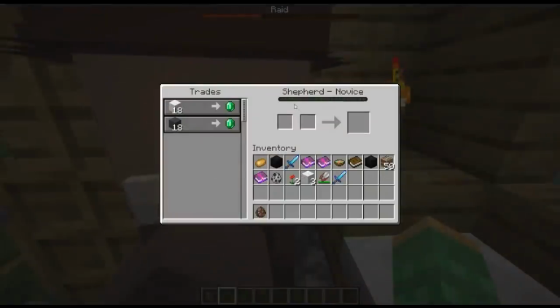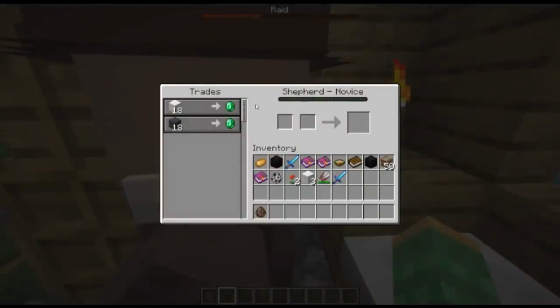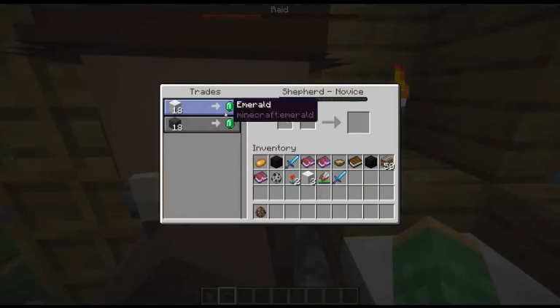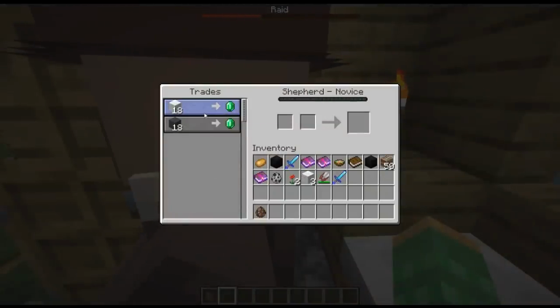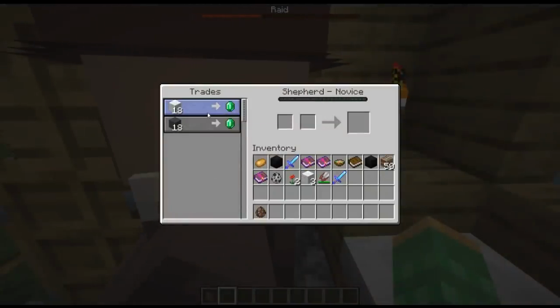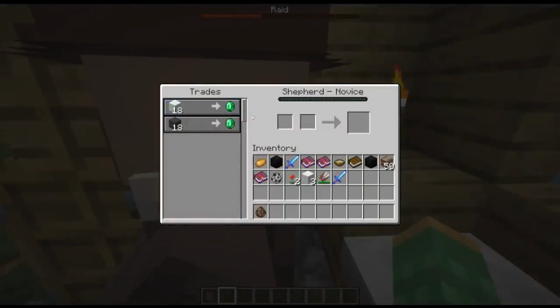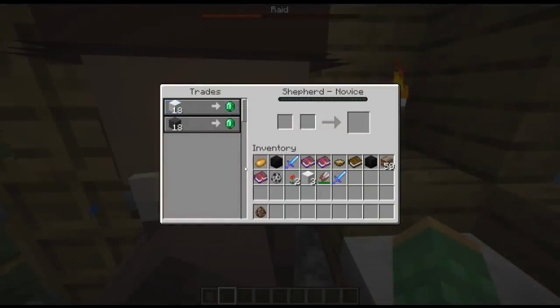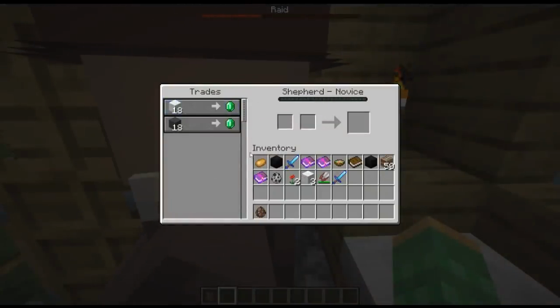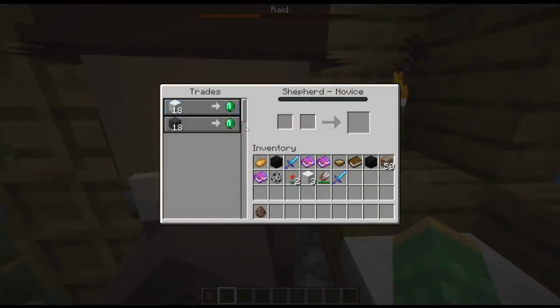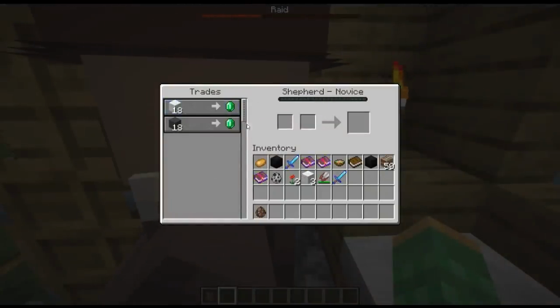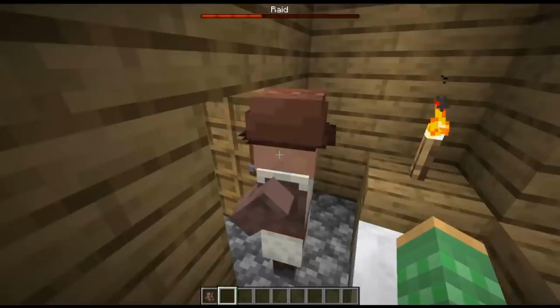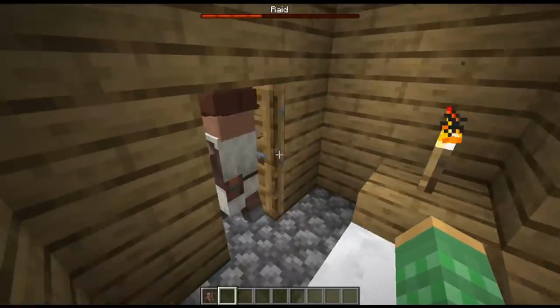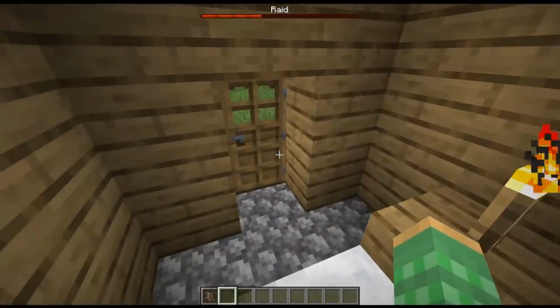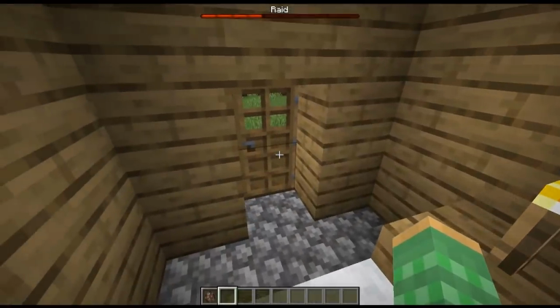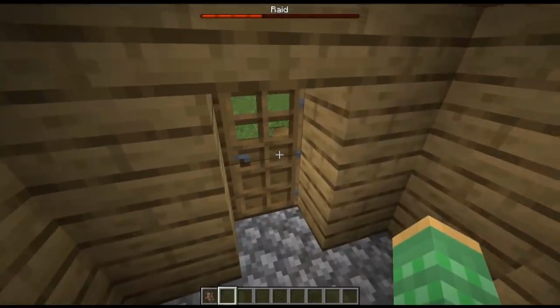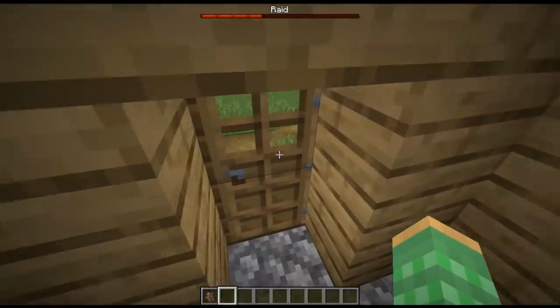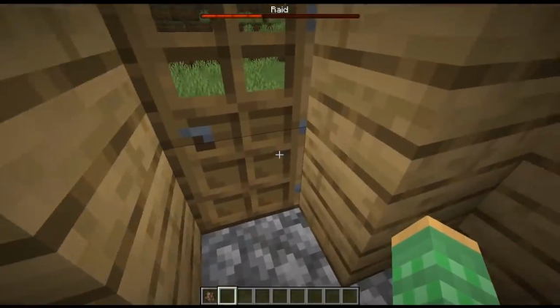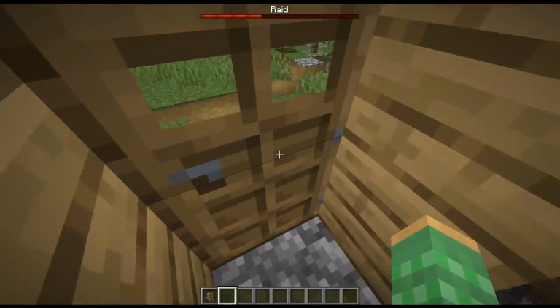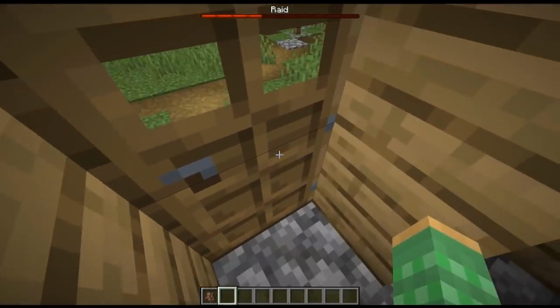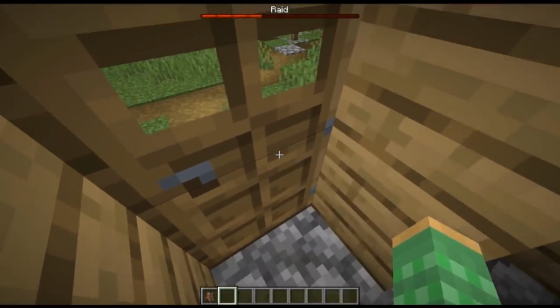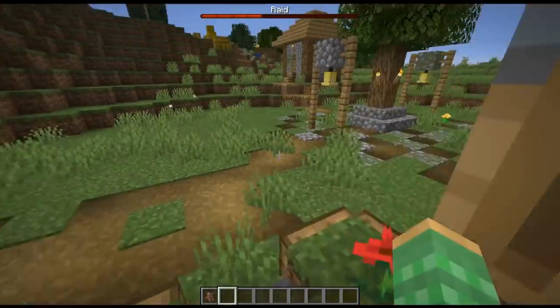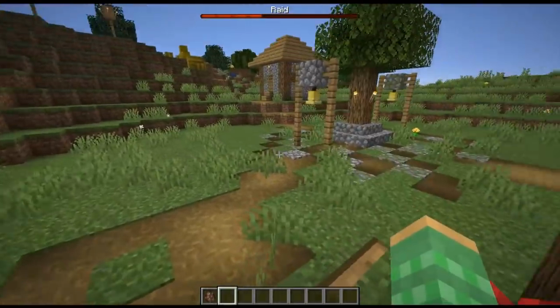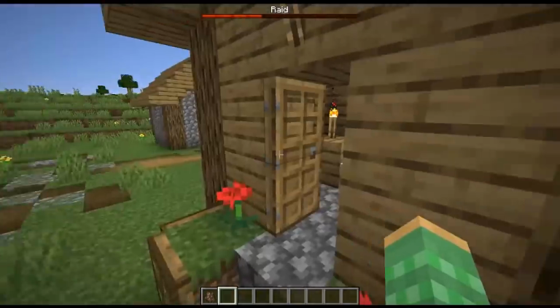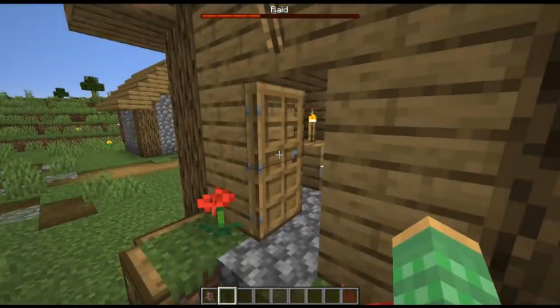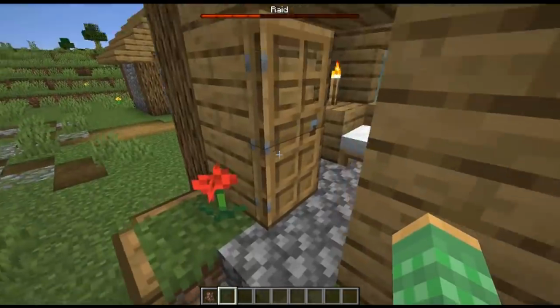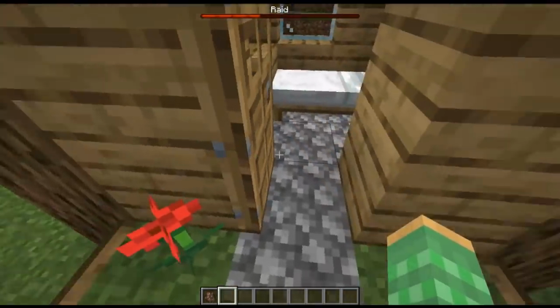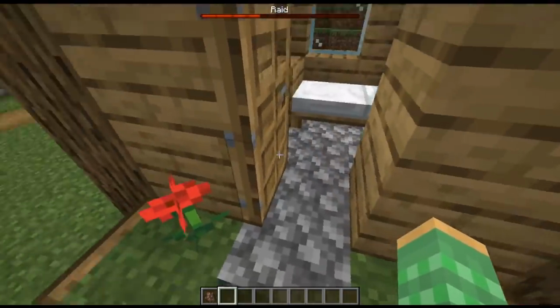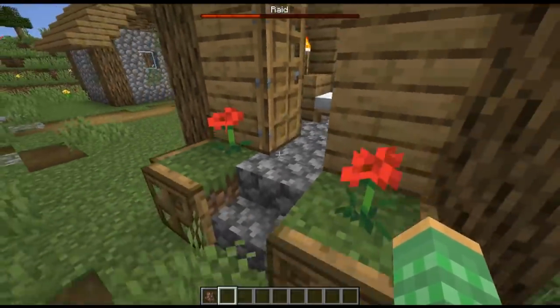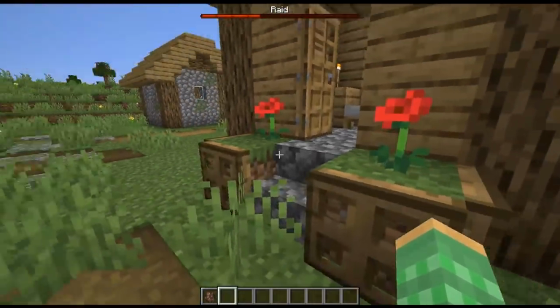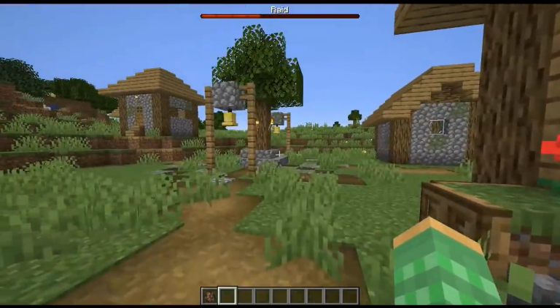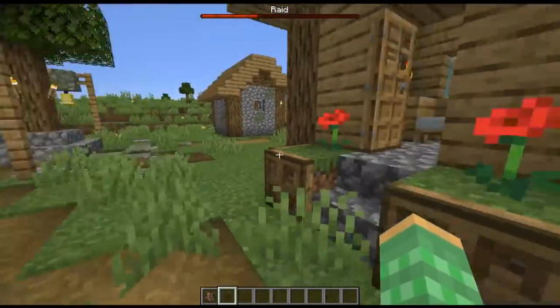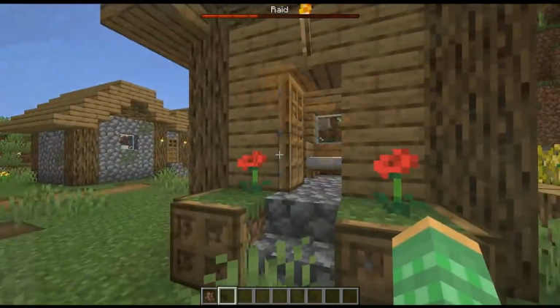They fixed a bug to do with villagers where part of their trade was being cut off on the side. But you can still see villagers have a problem as sometimes they'll leave the door open — often times they'll come to villages and find doors that are just left ajar so the villagers can walk right in.